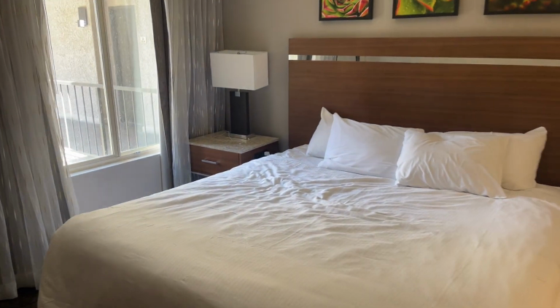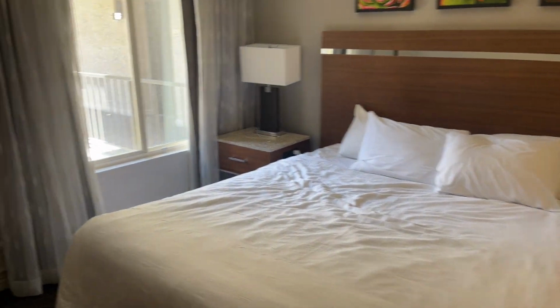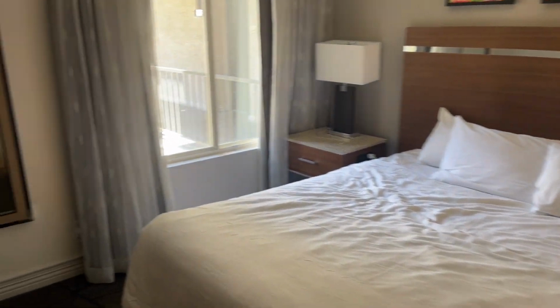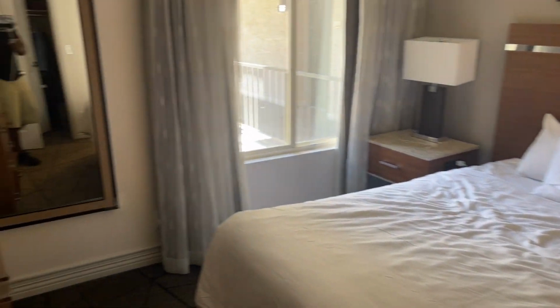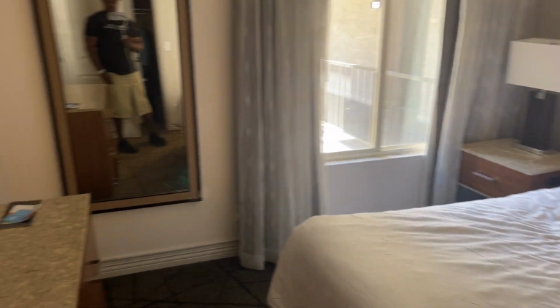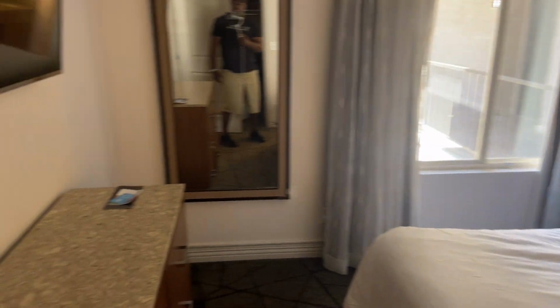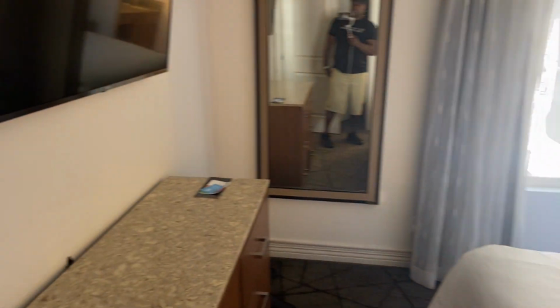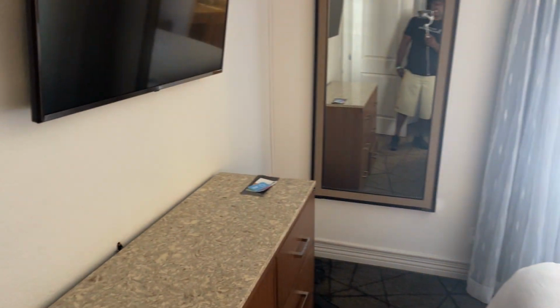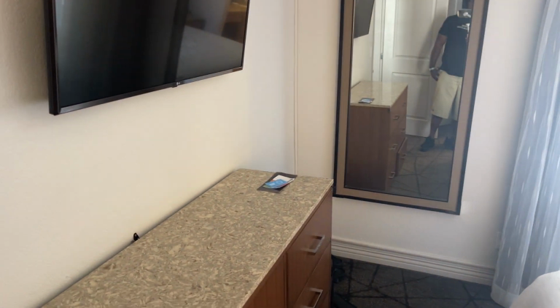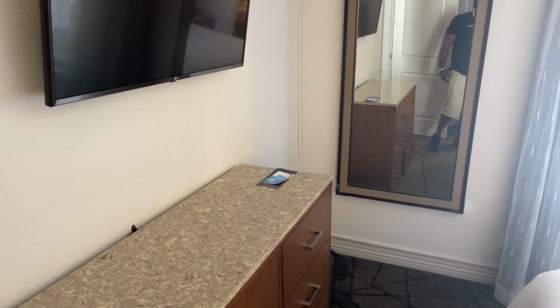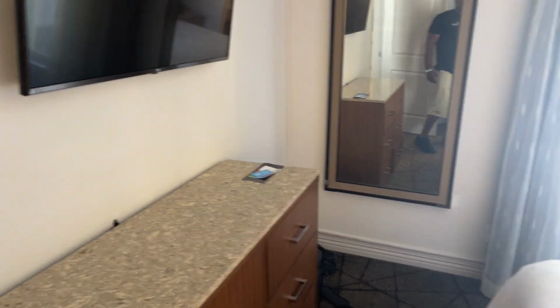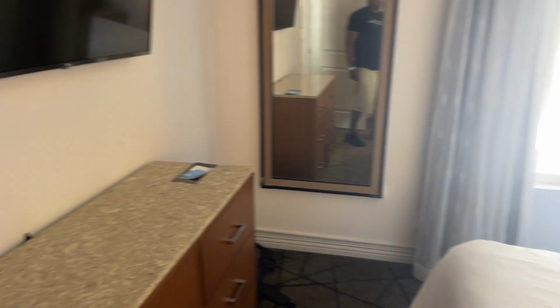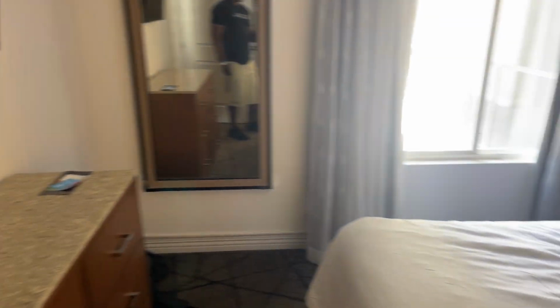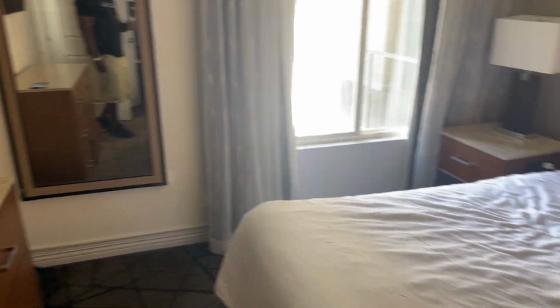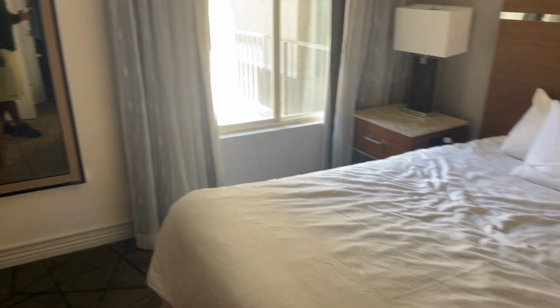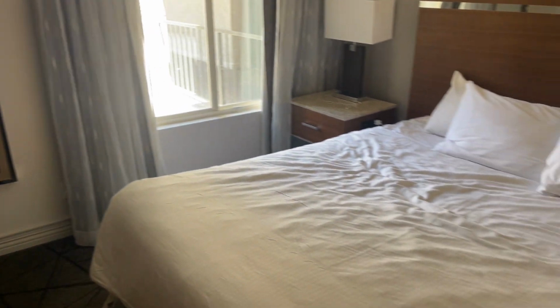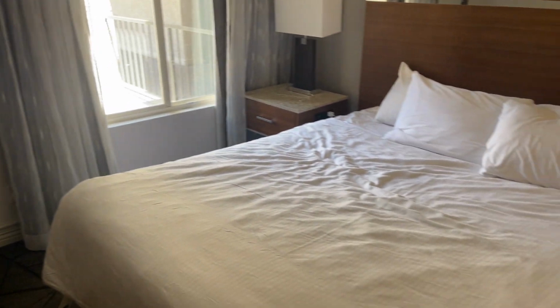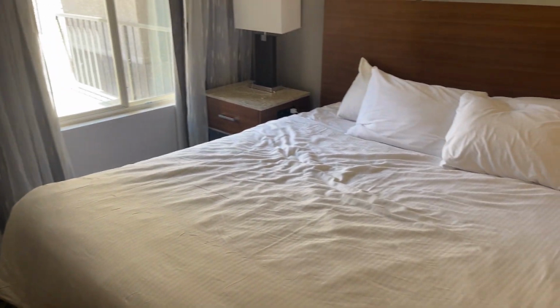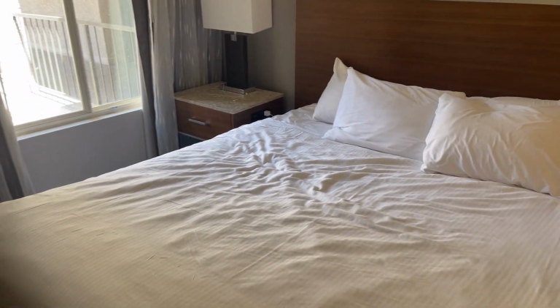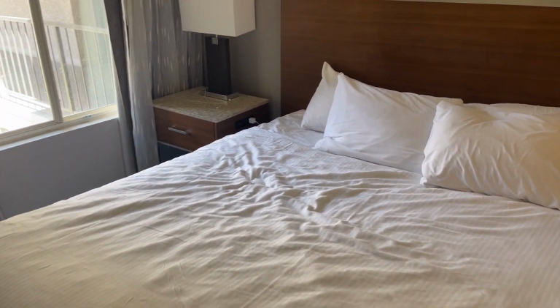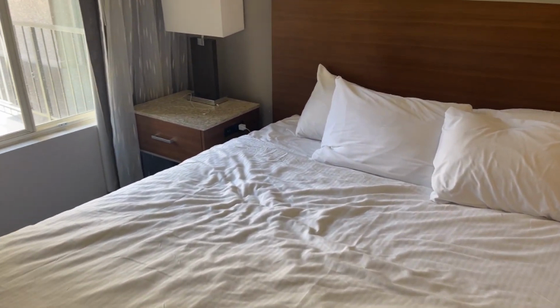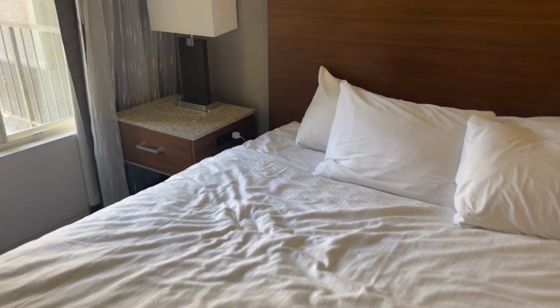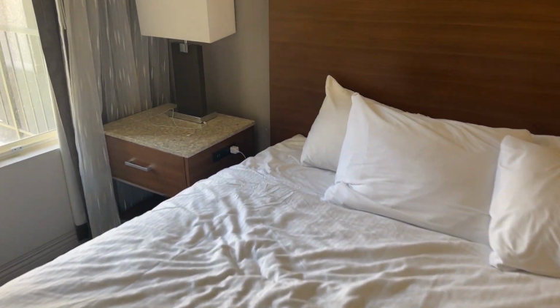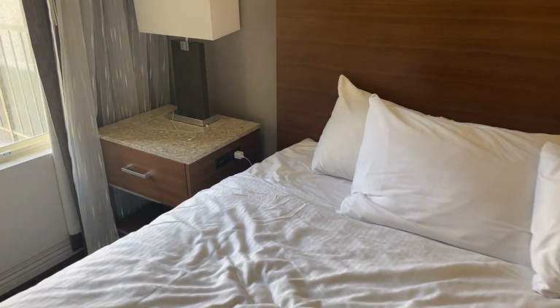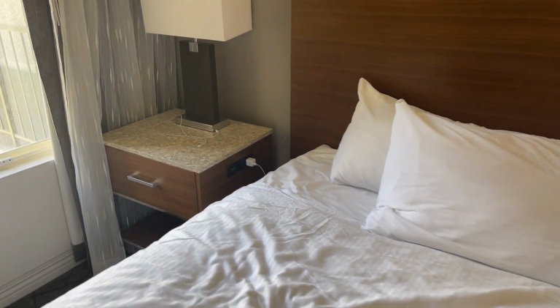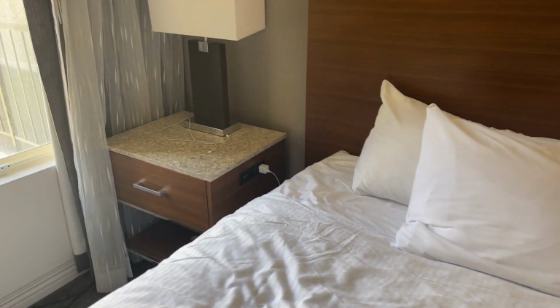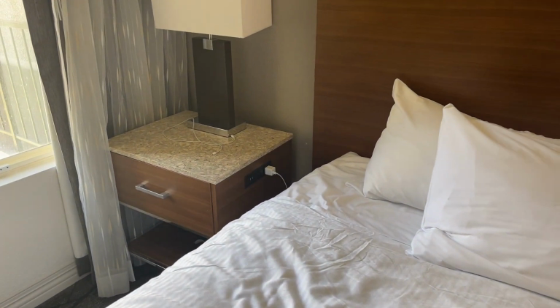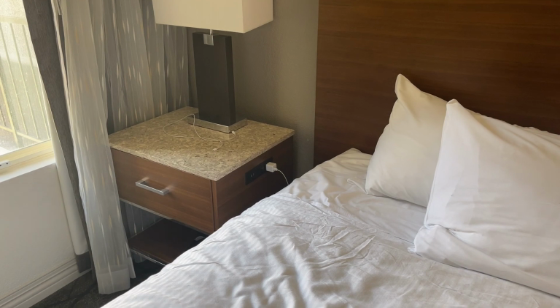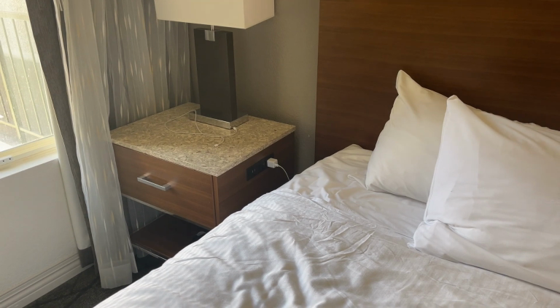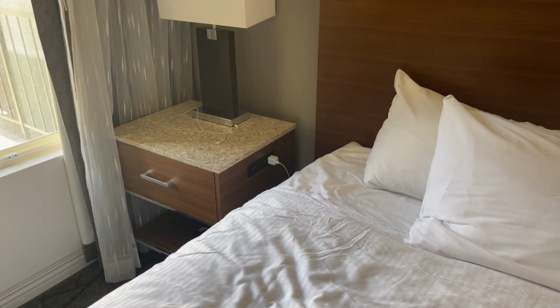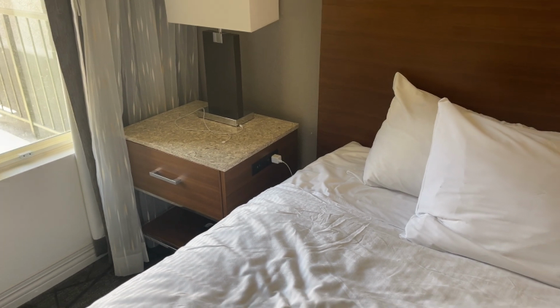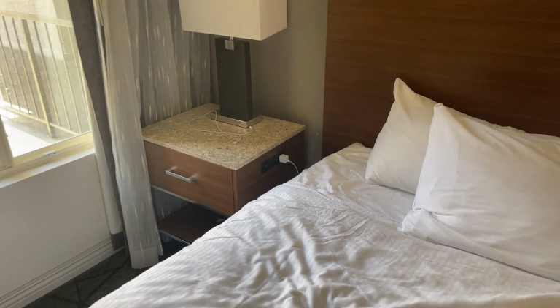The bedroom has another TV, a king size bed, nightstands, and plenty of outlets — that was helpful. There are a couple USB ports and a couple 110s over there.